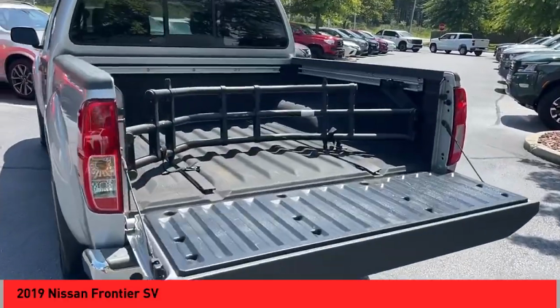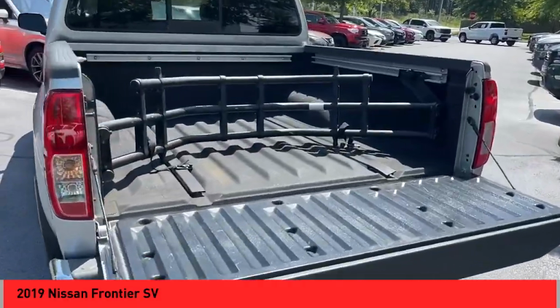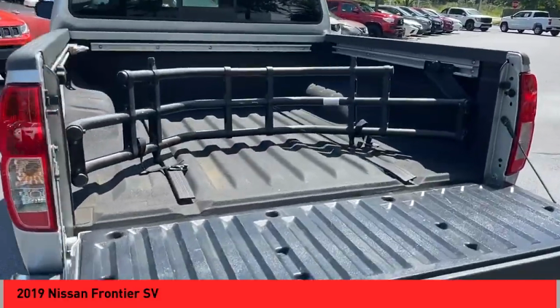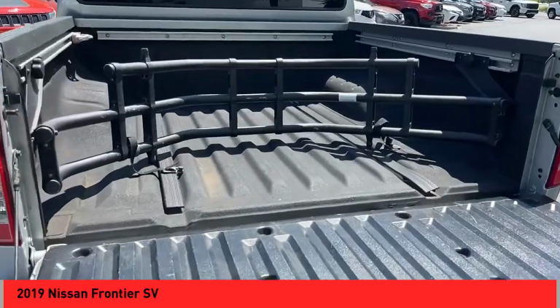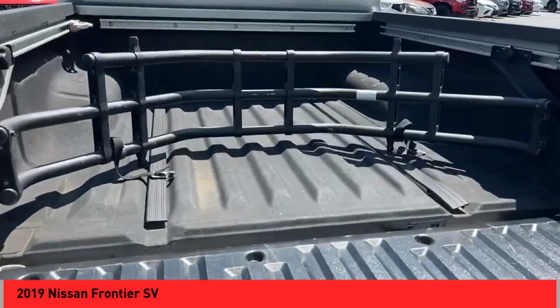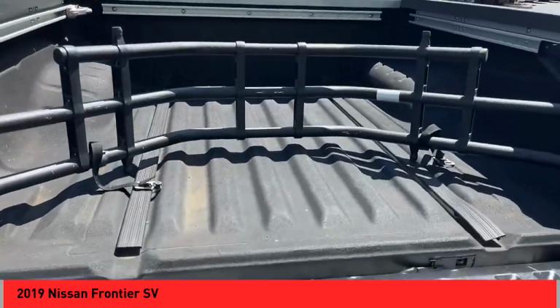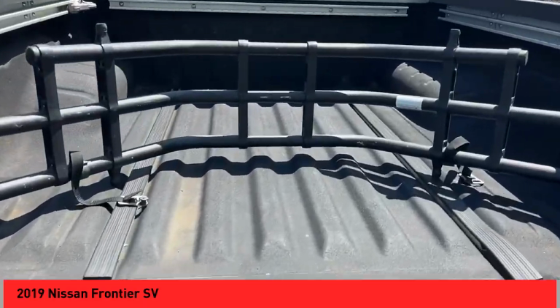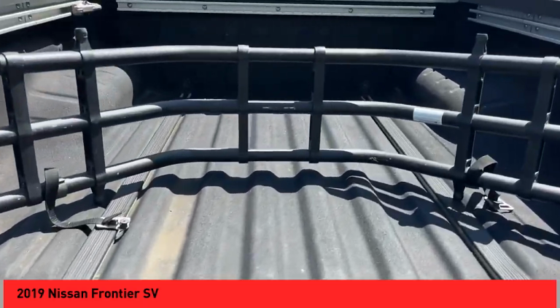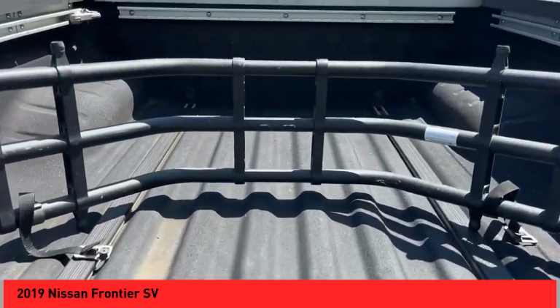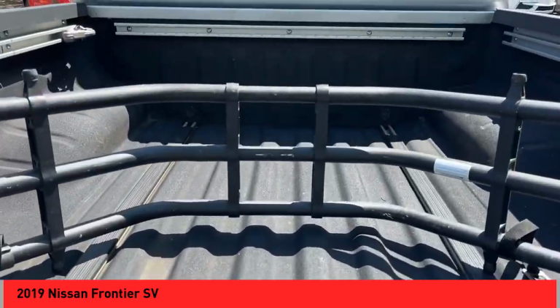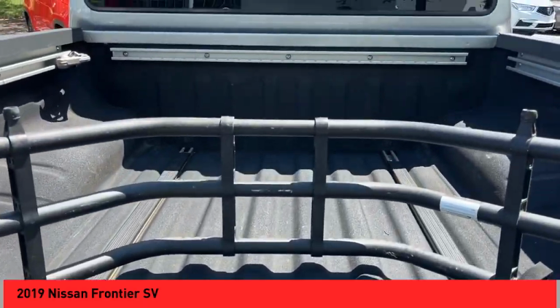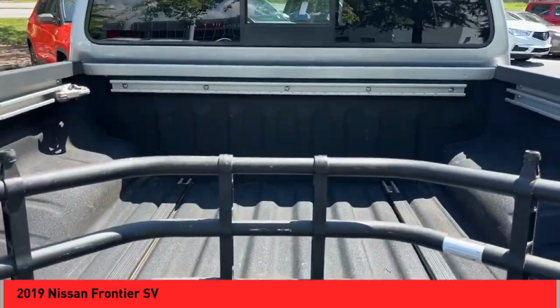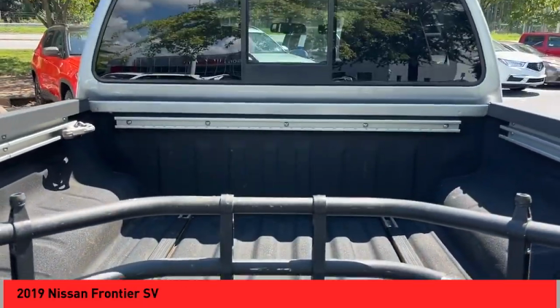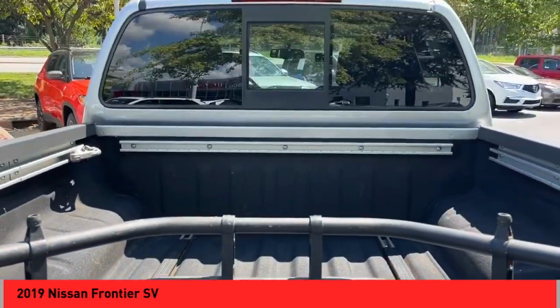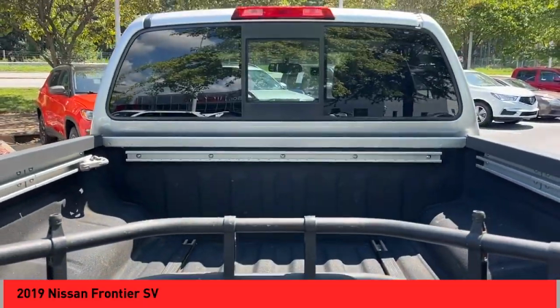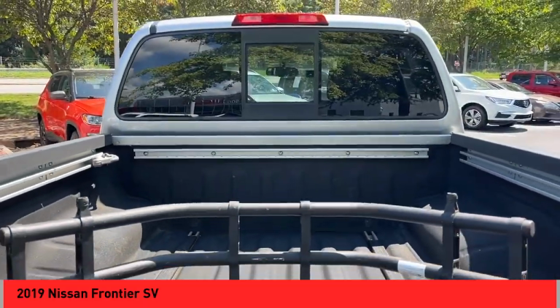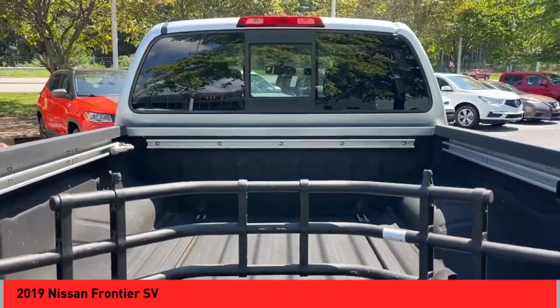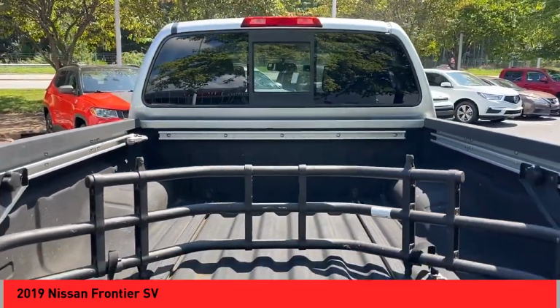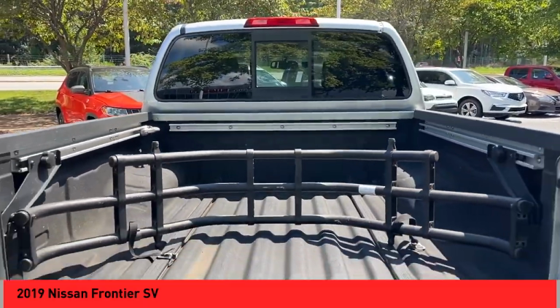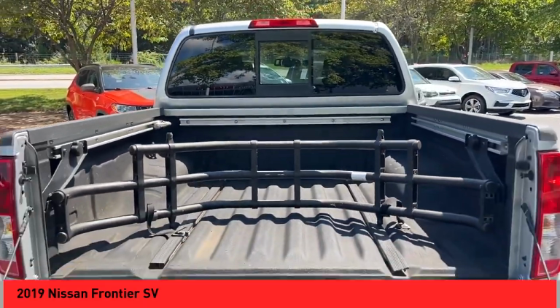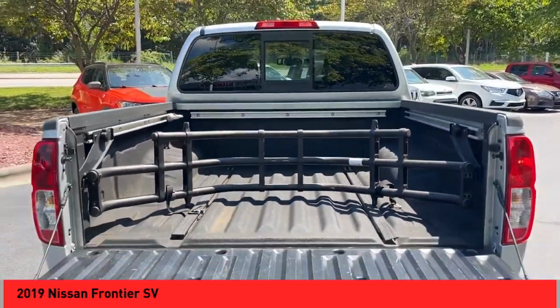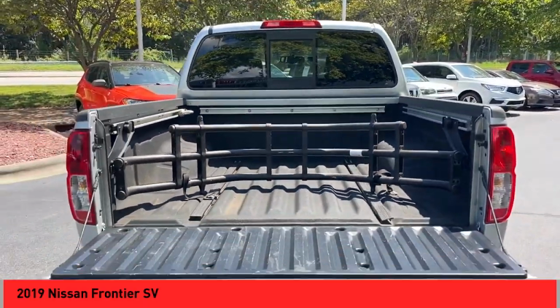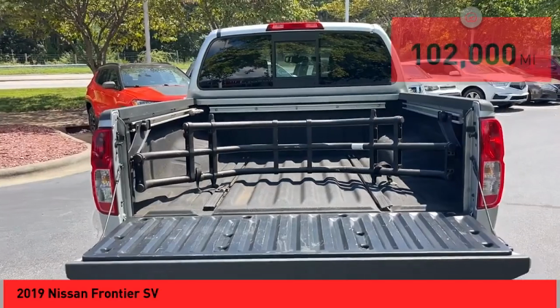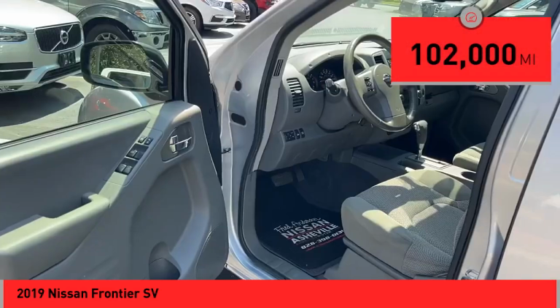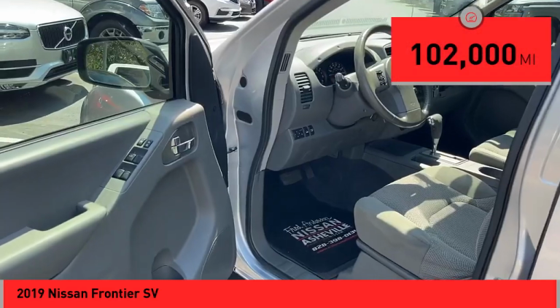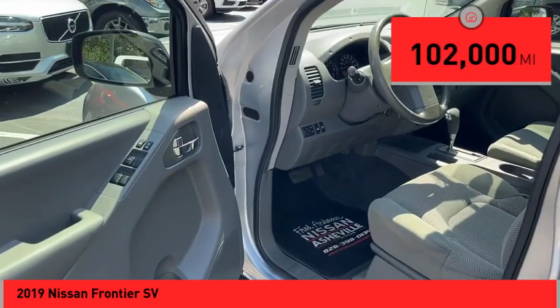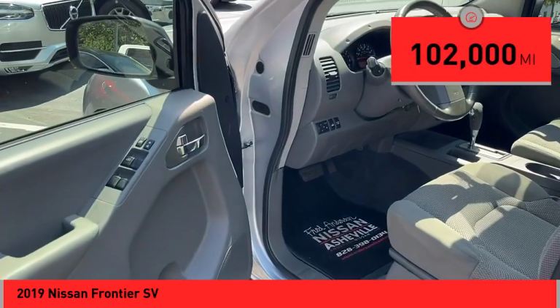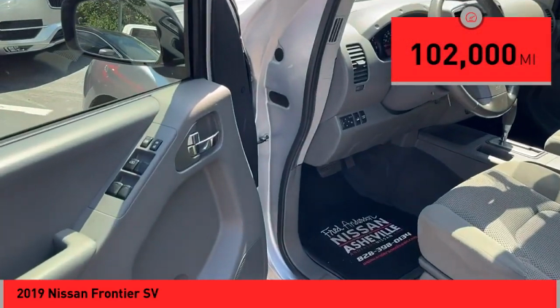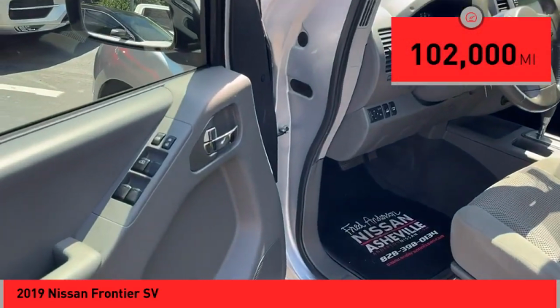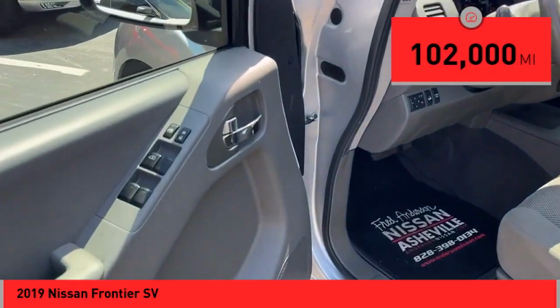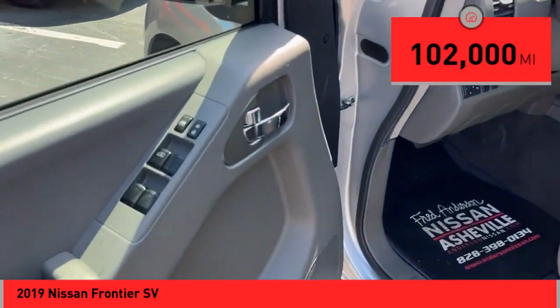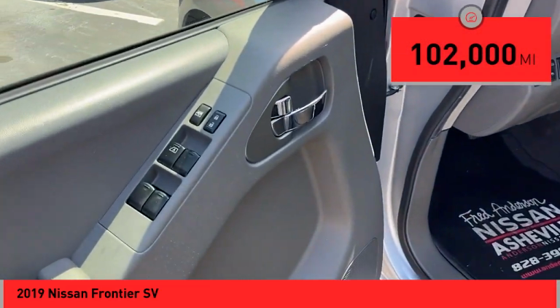The Frontier's interior comforts include cab versatility, under-seat storage, and seating for five. This vehicle has less than 105,000 miles.